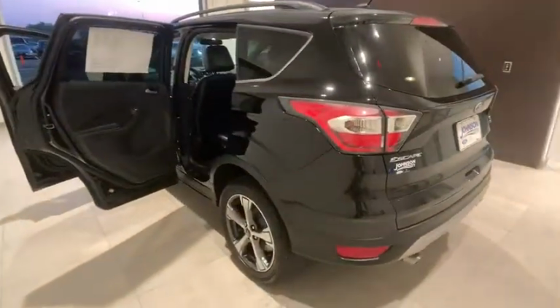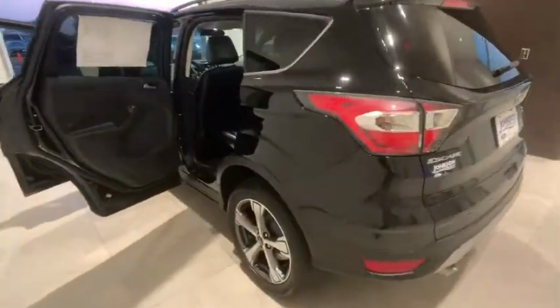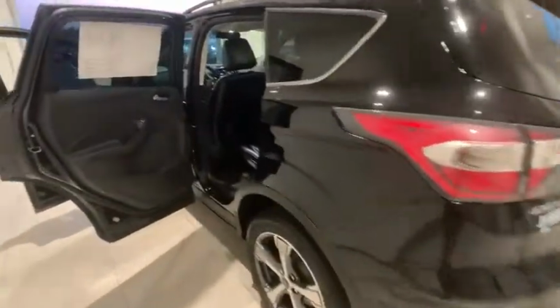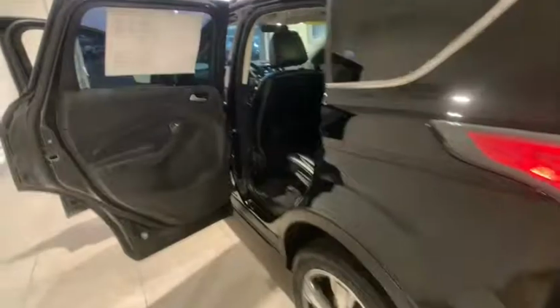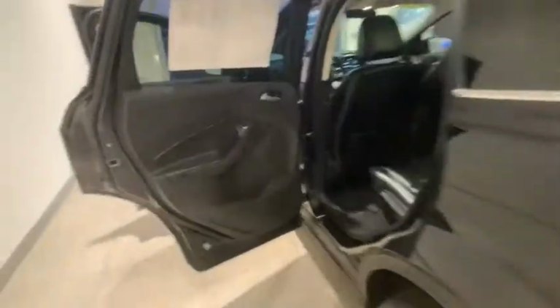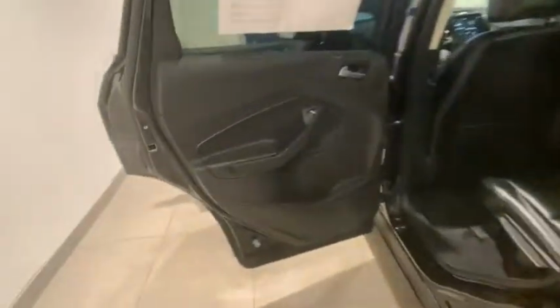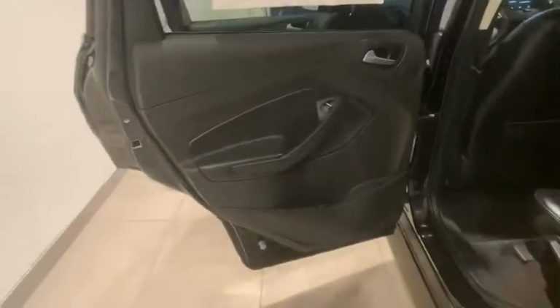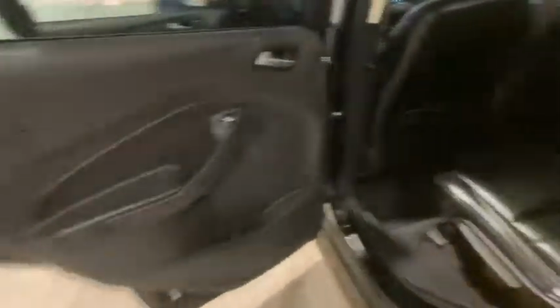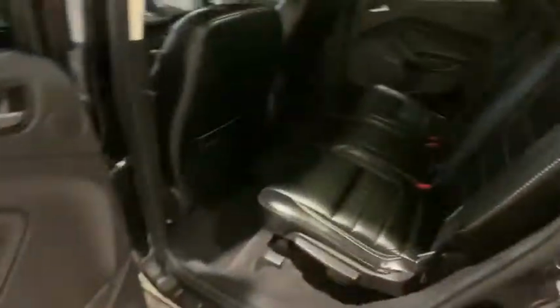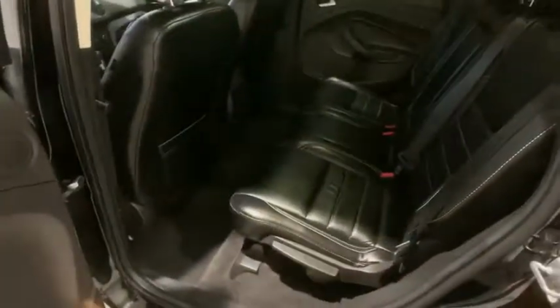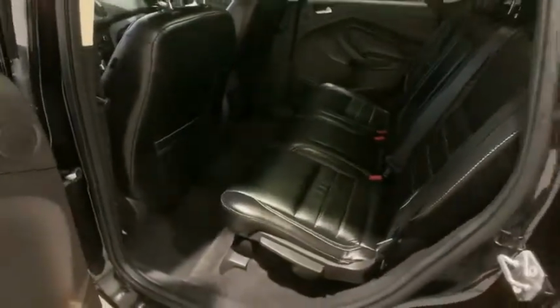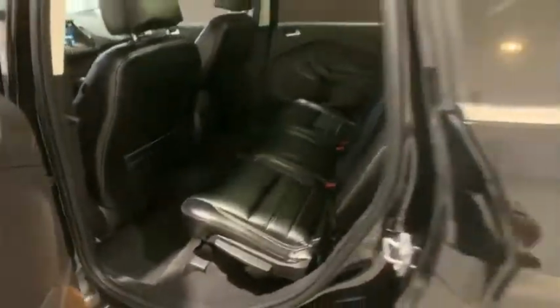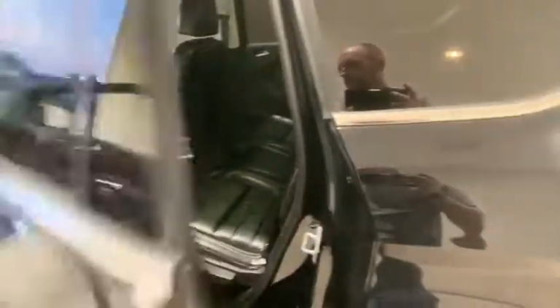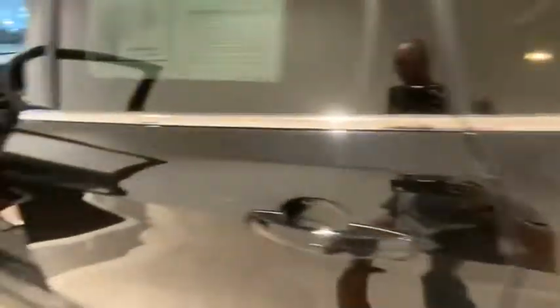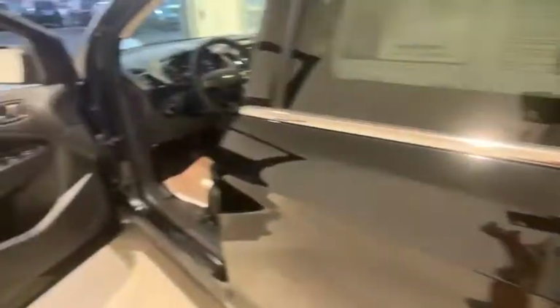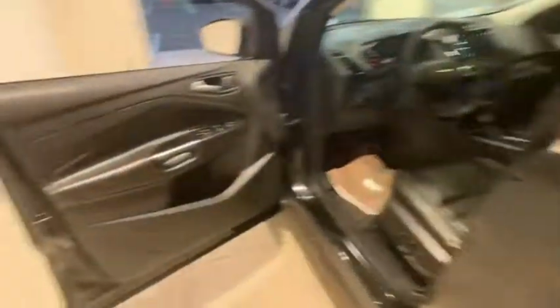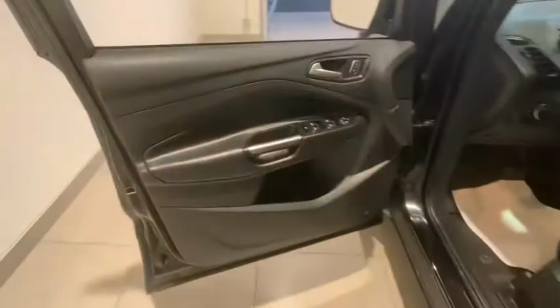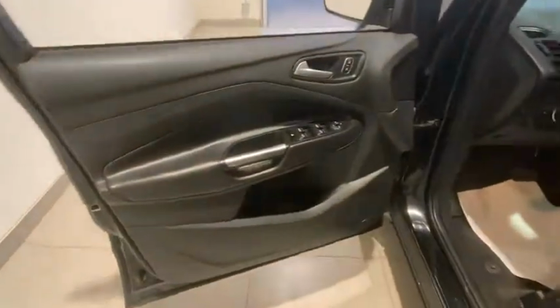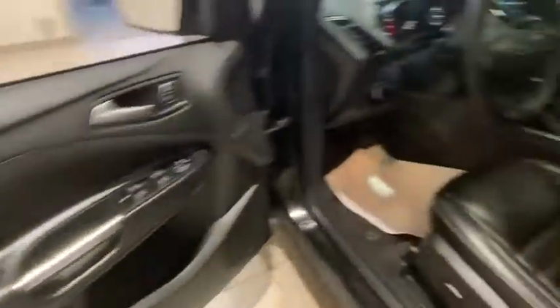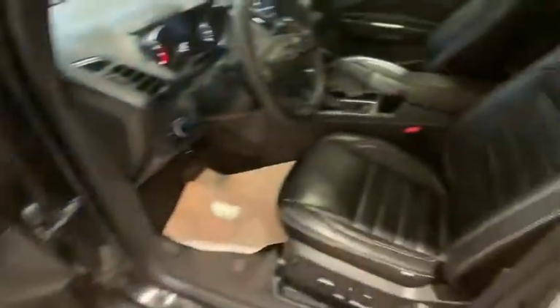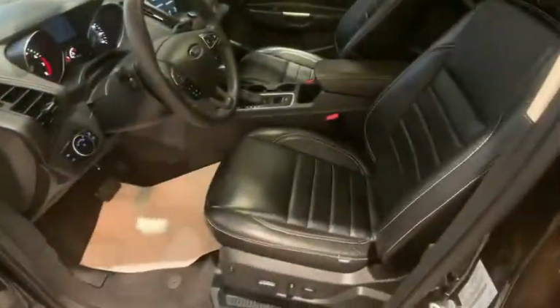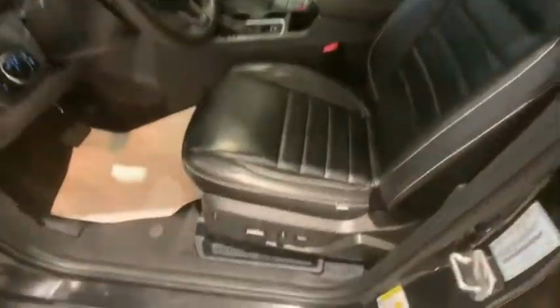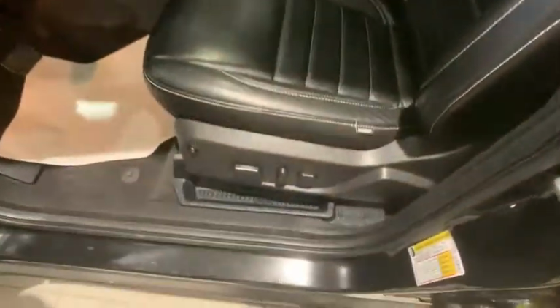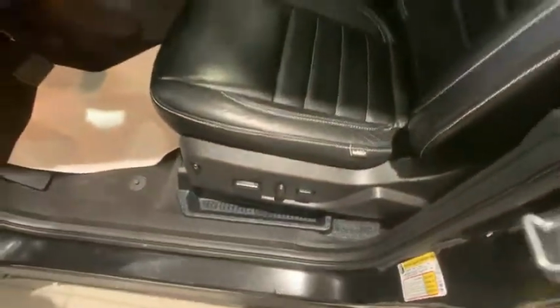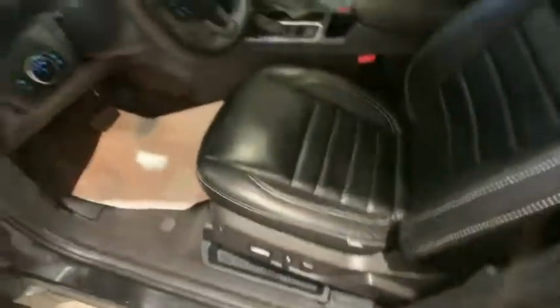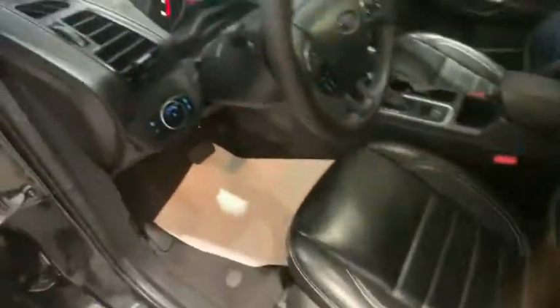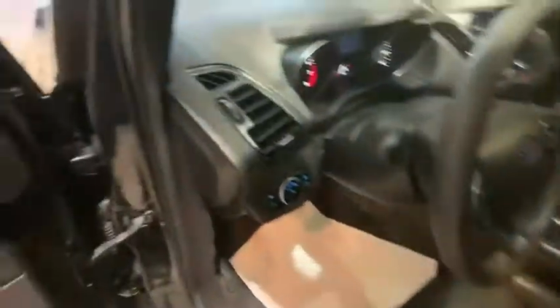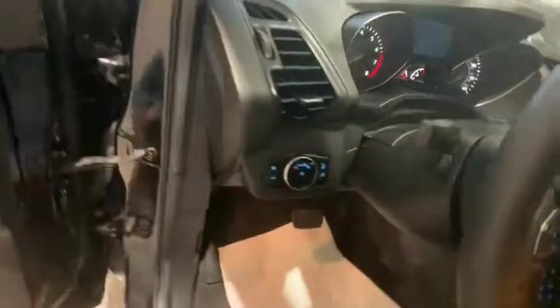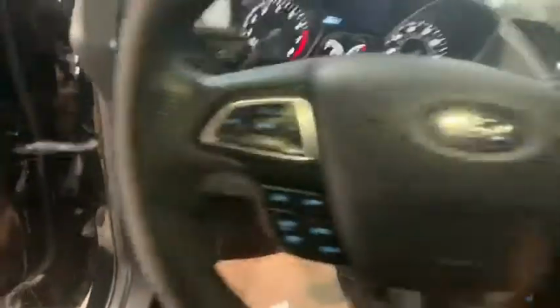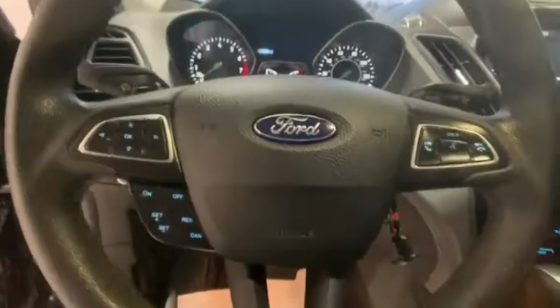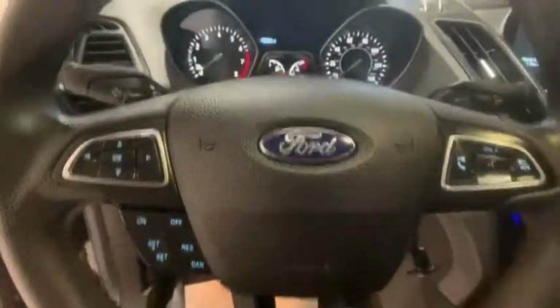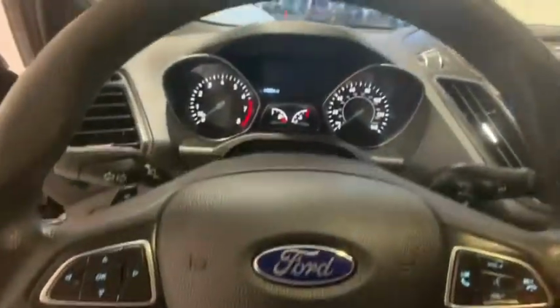Traction control, keyless entry, power liftgate, dual airbags, Bluetooth, power steering, cruise control, four-wheel disc brakes, power windows, electronic stability control, fog light, CD player, compass.